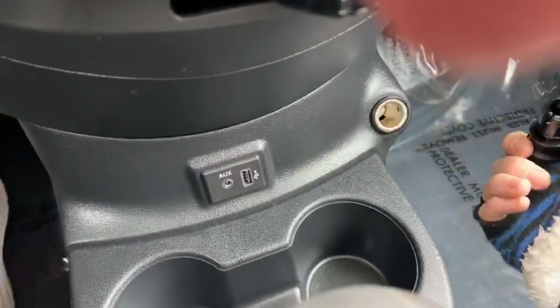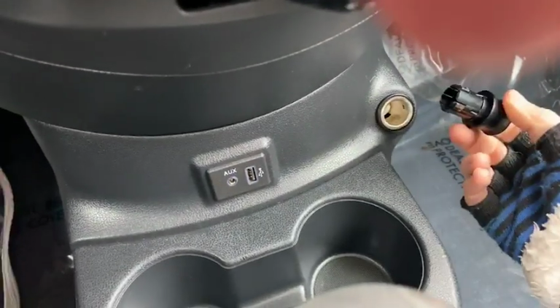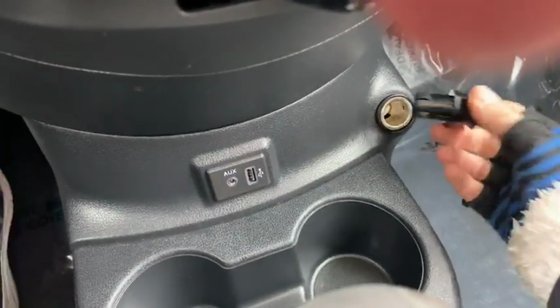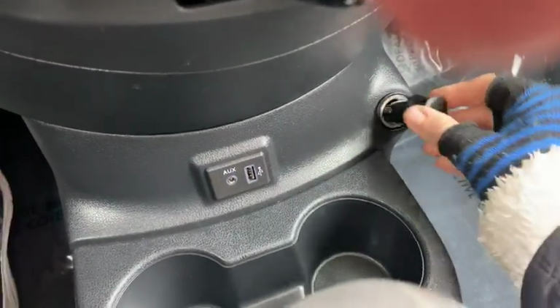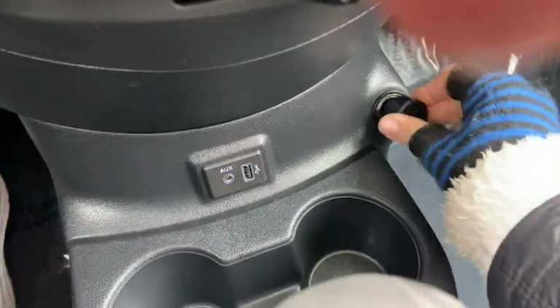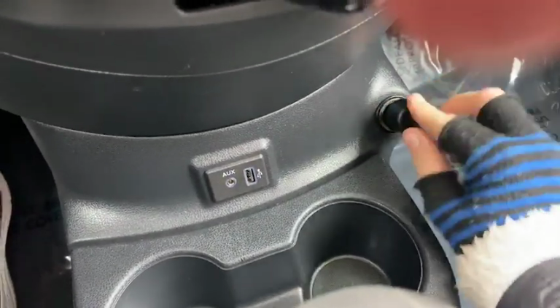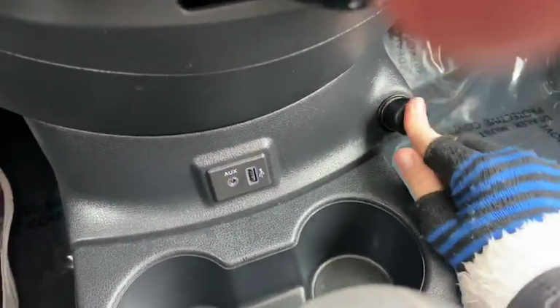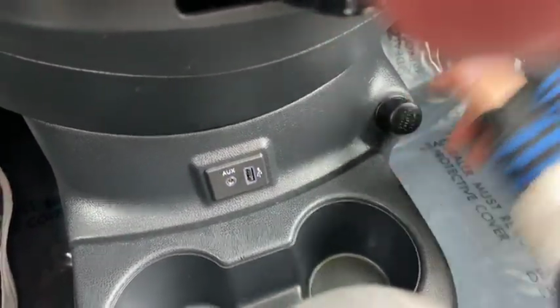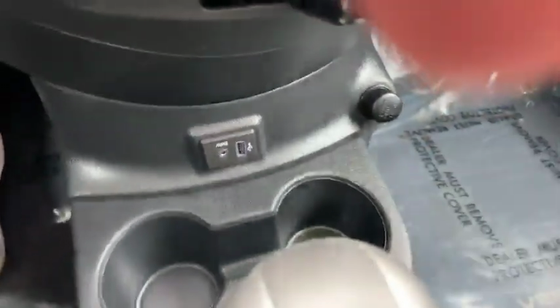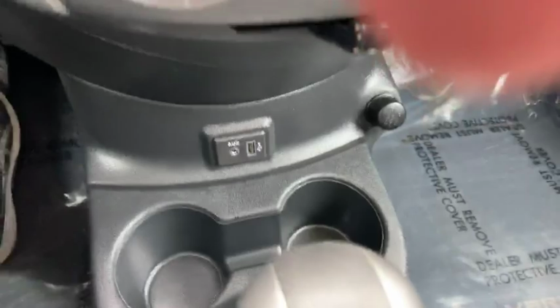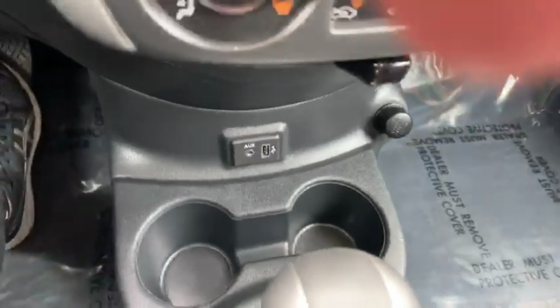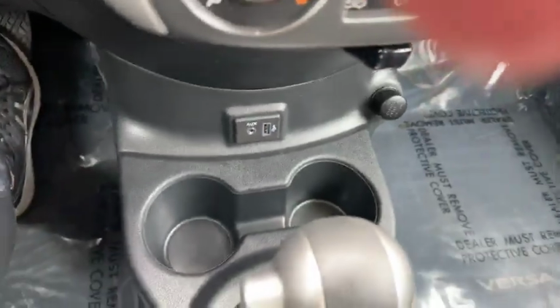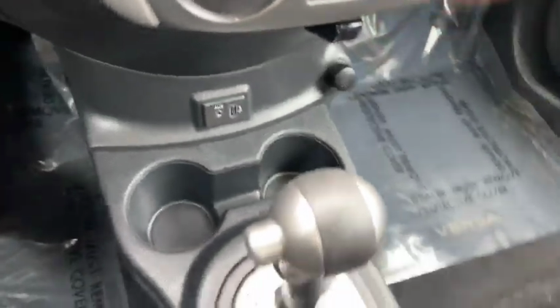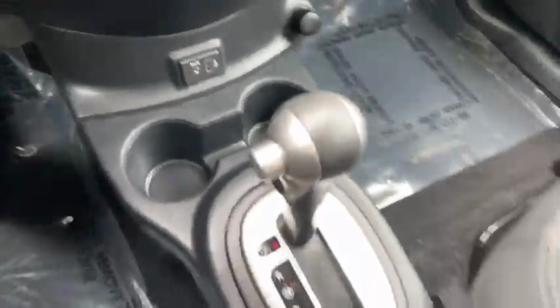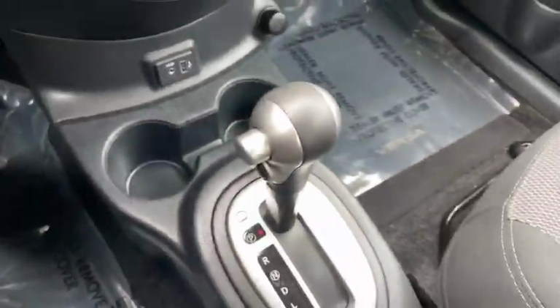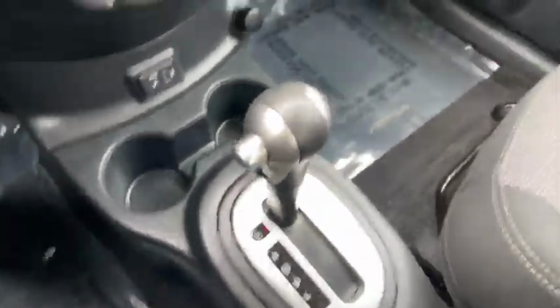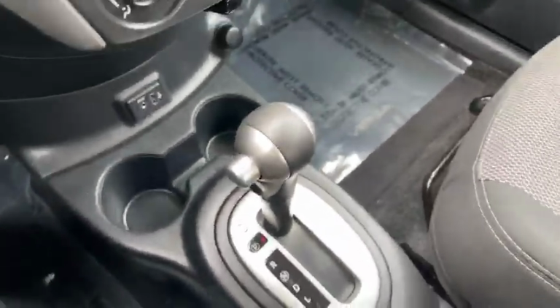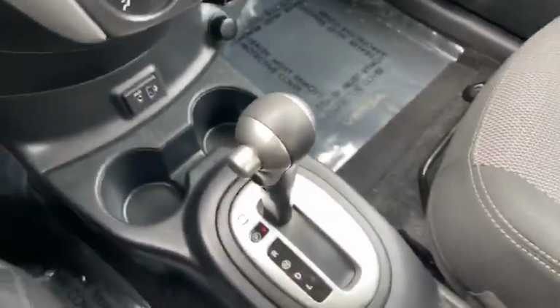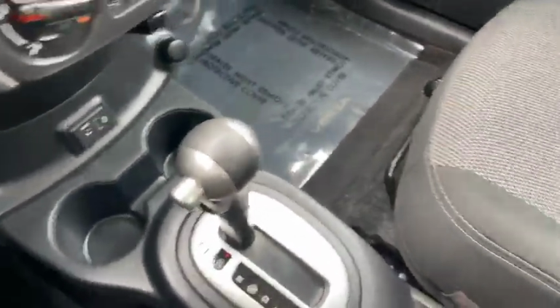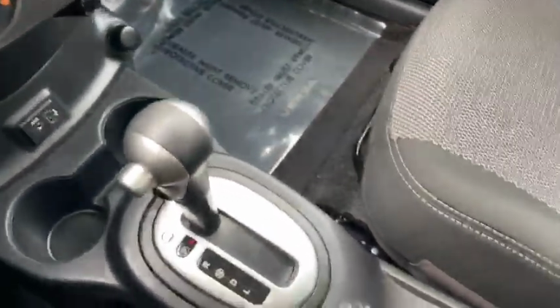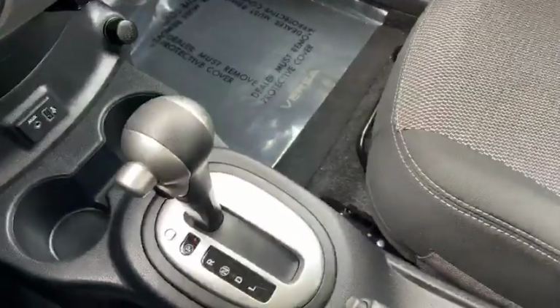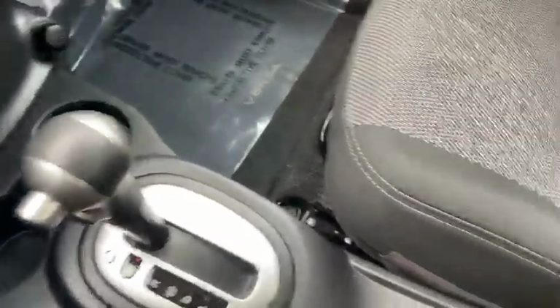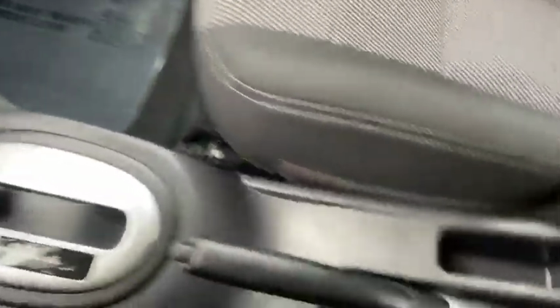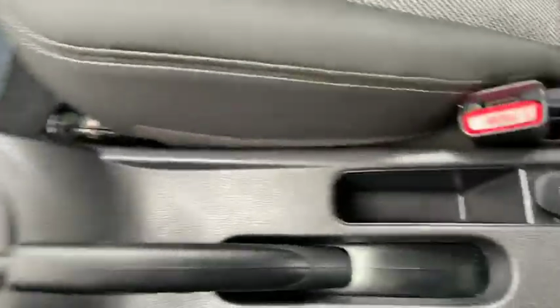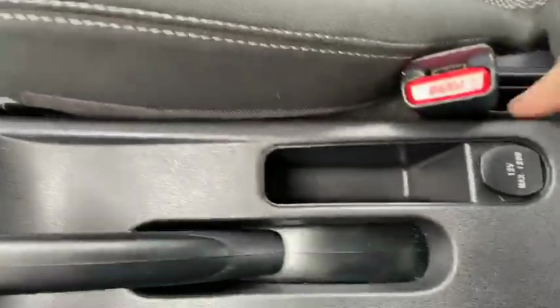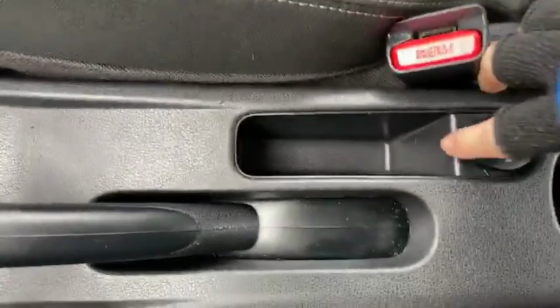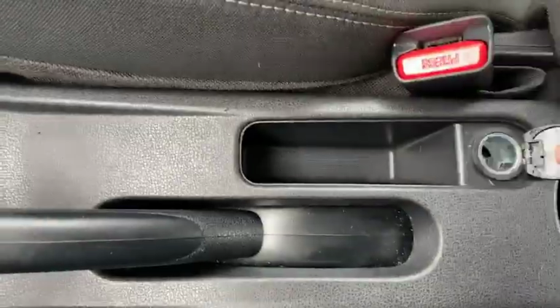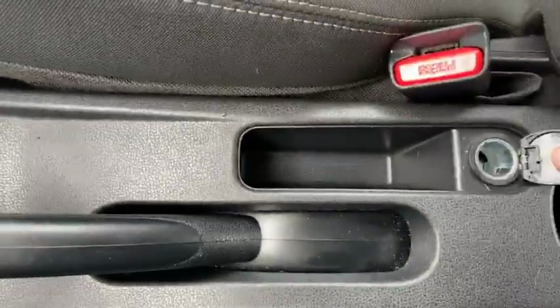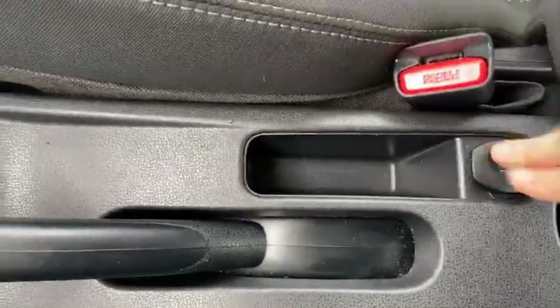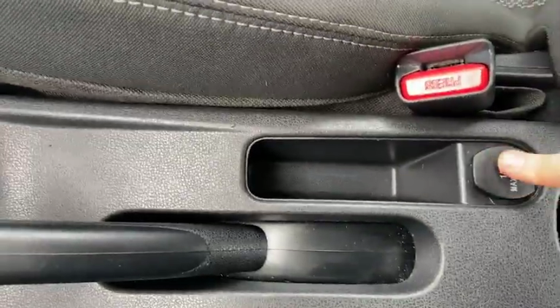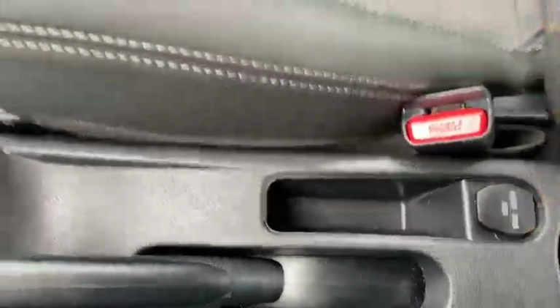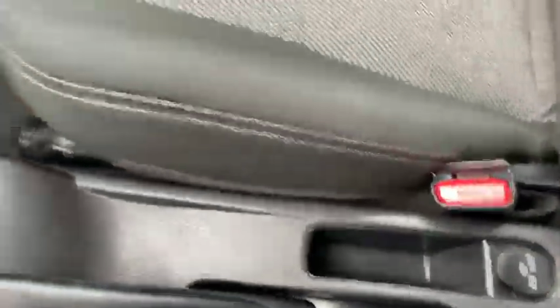You've got your AUX and your USB port along with your charging station there. You've got your two cupholders. This is an automatic. You've got another charging port there as well.